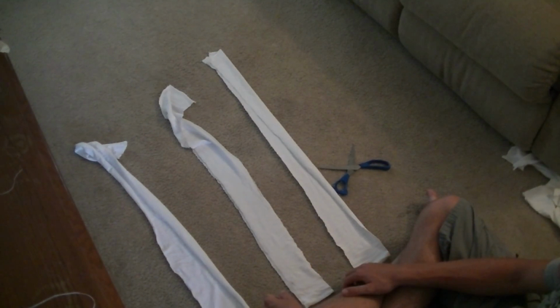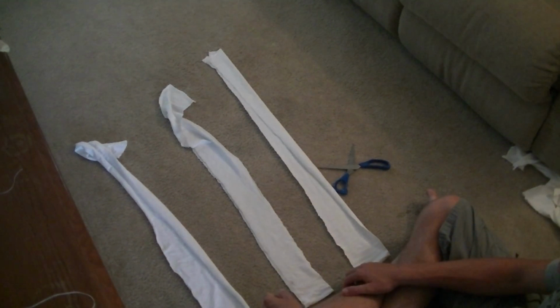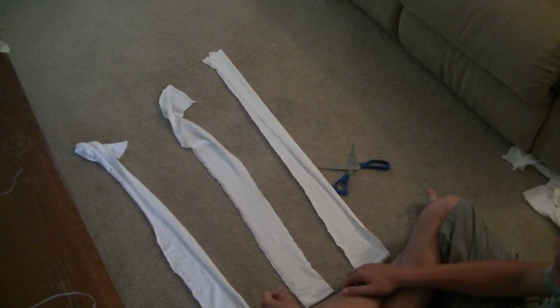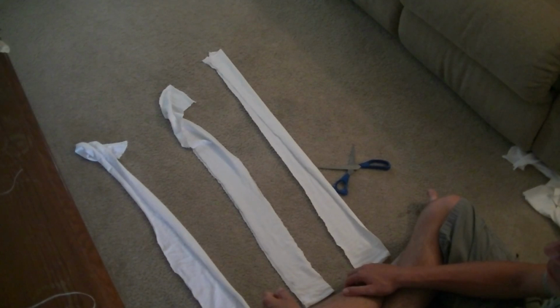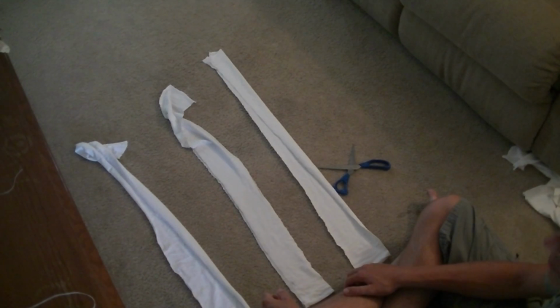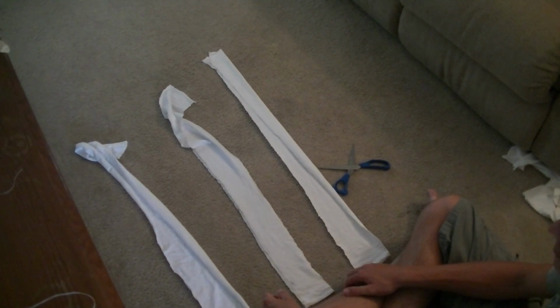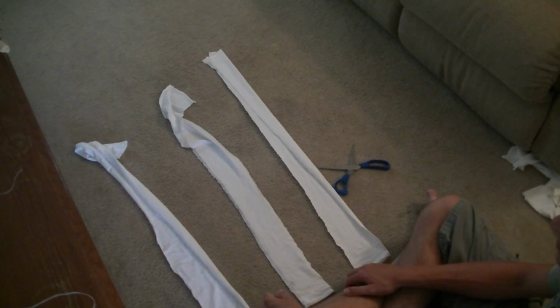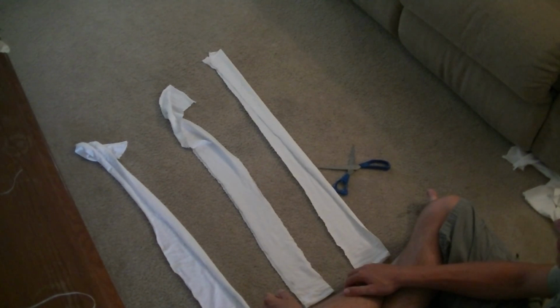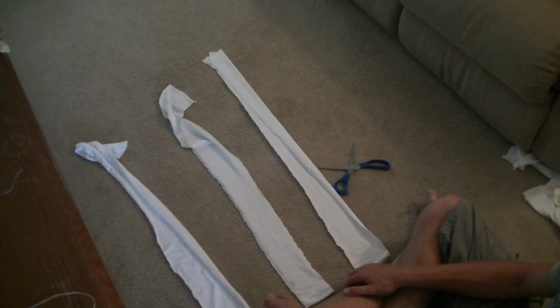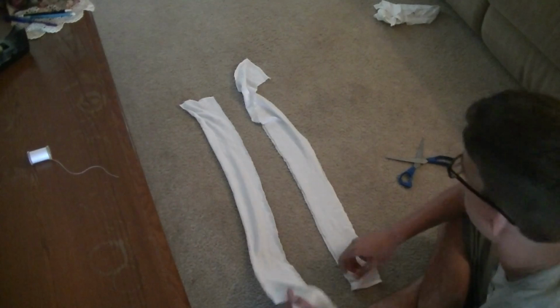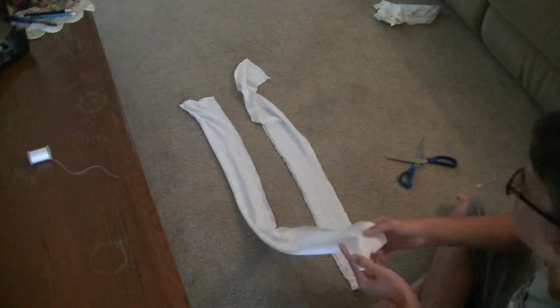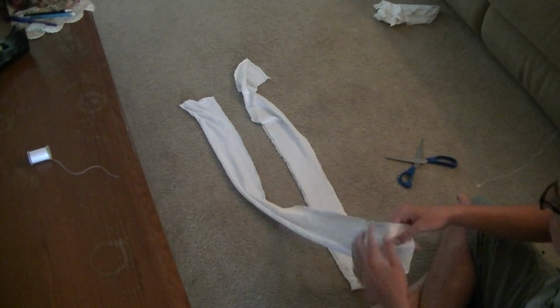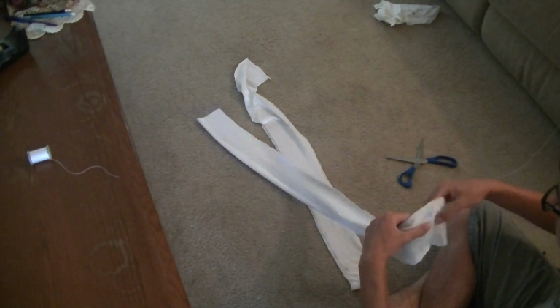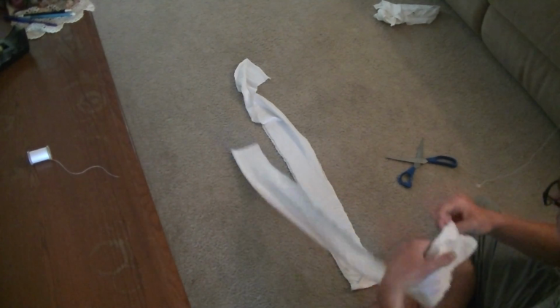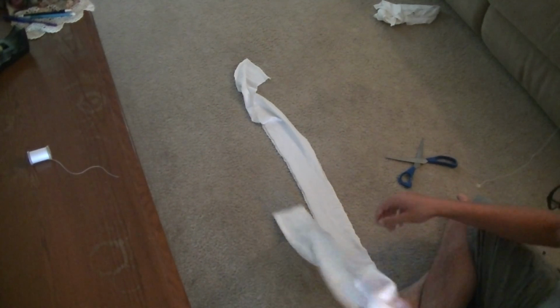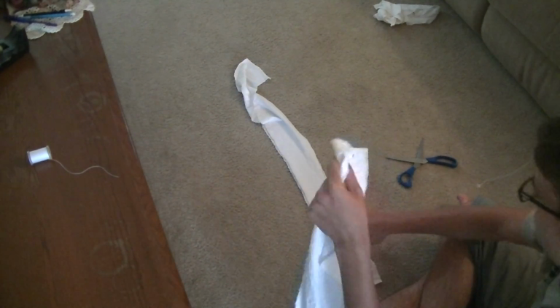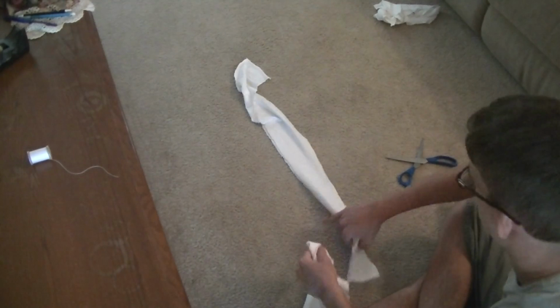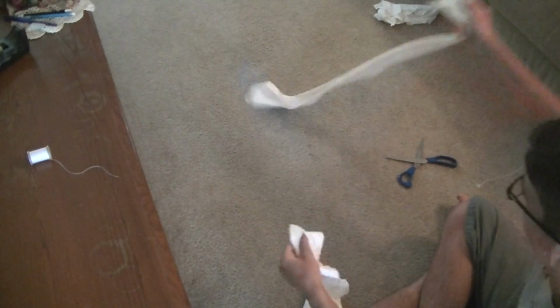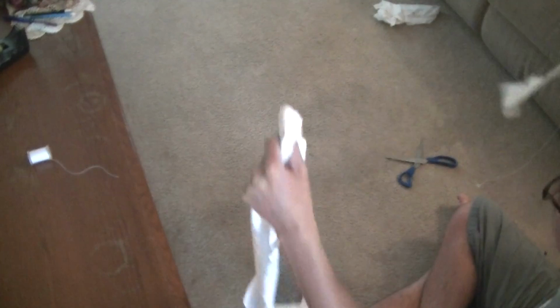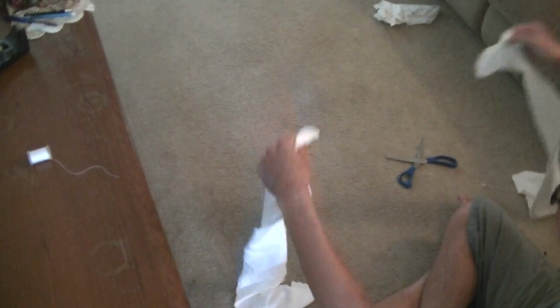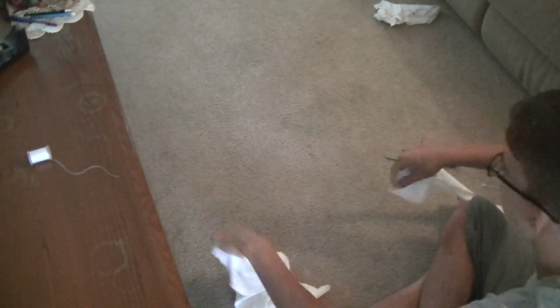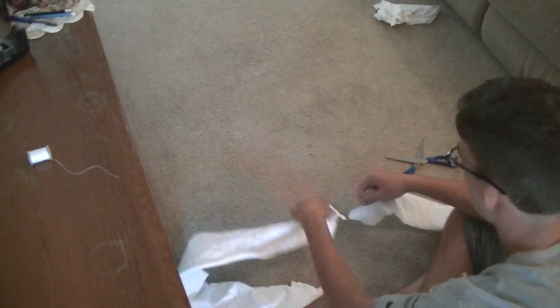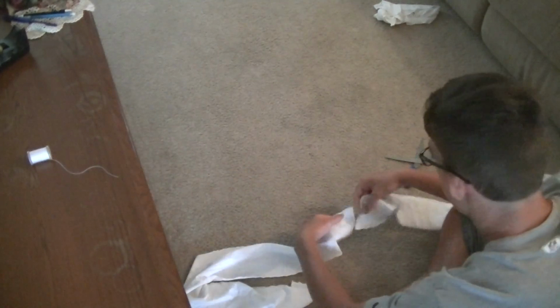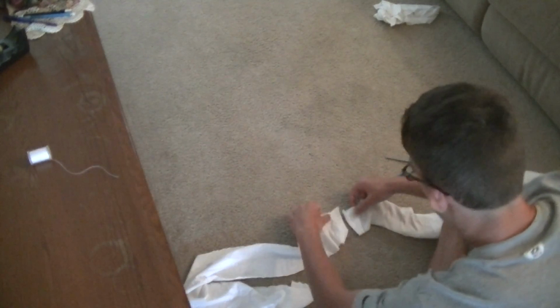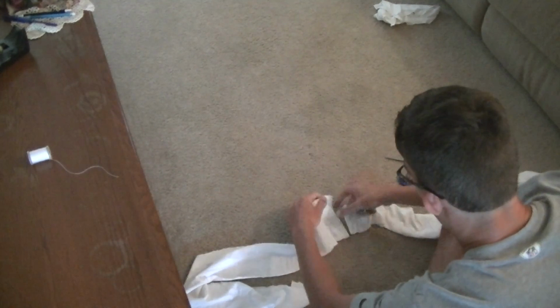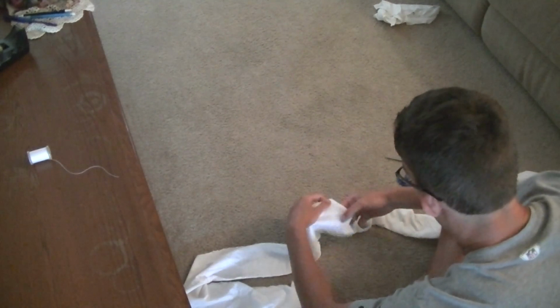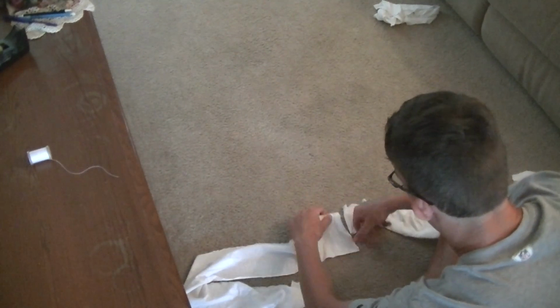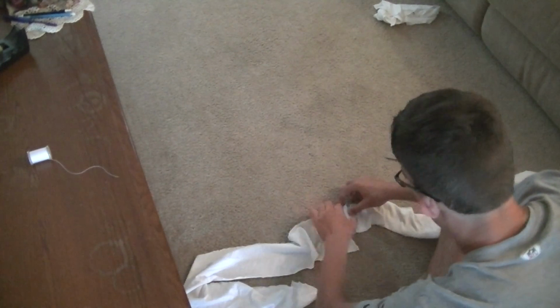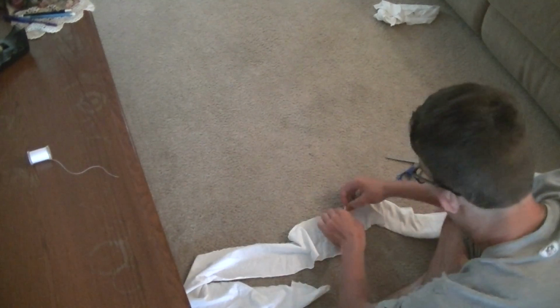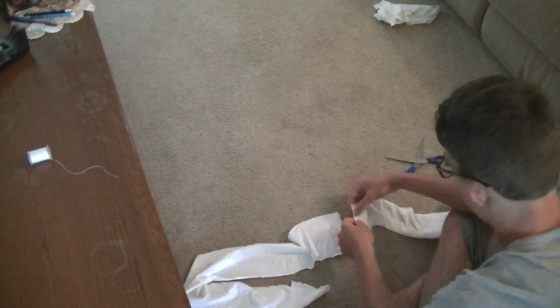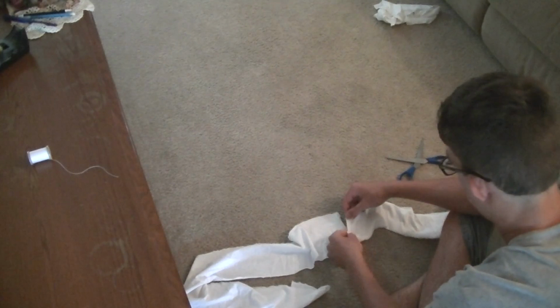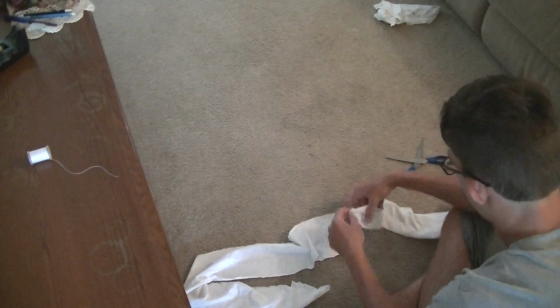I would suggest picking the better looking ones to use first. I picked these two and I'm going to put them up against each other and start sewing them together.